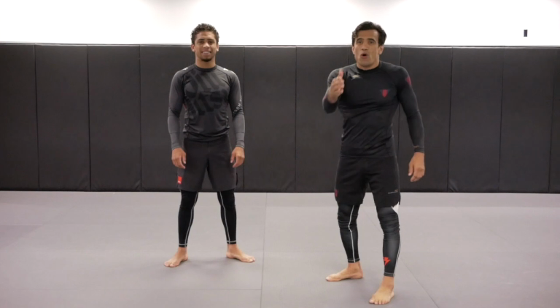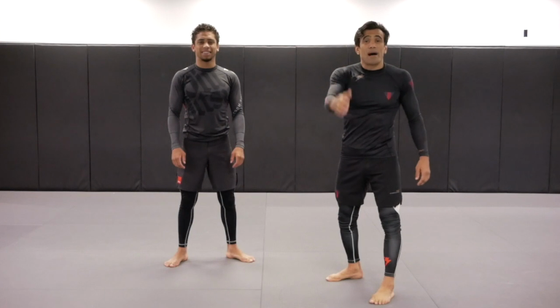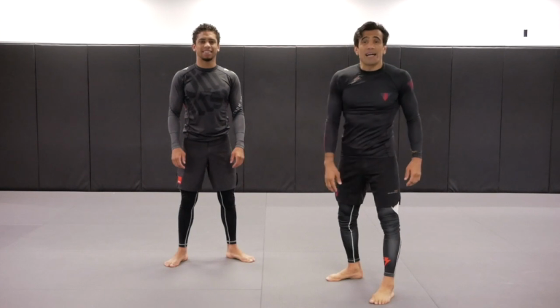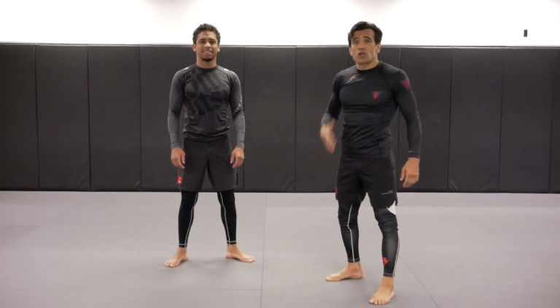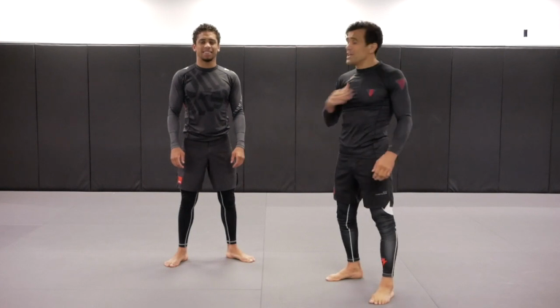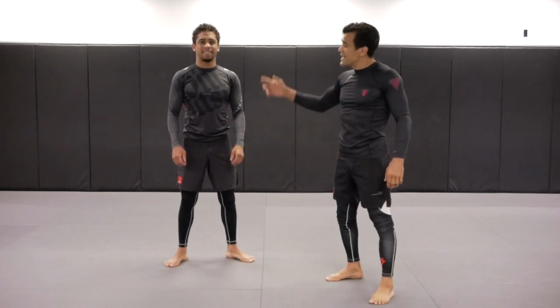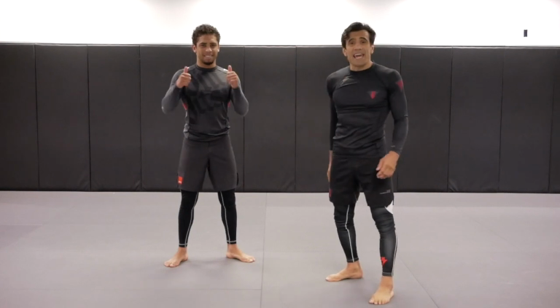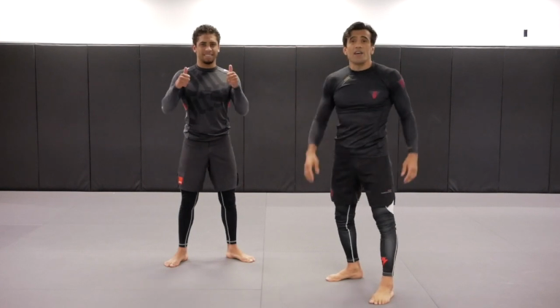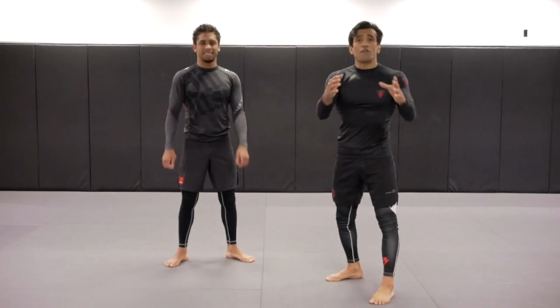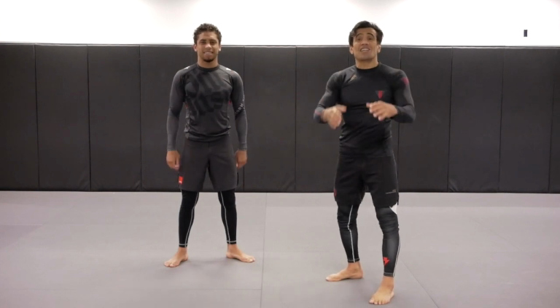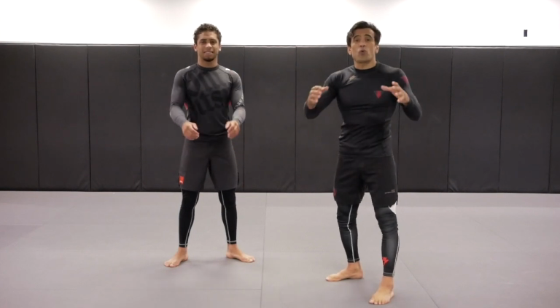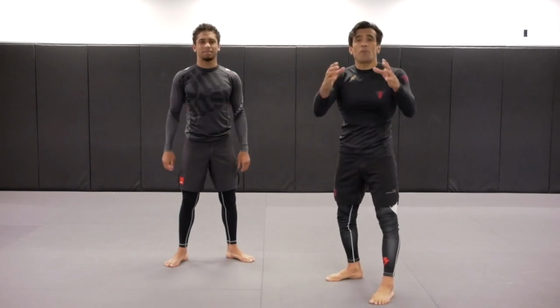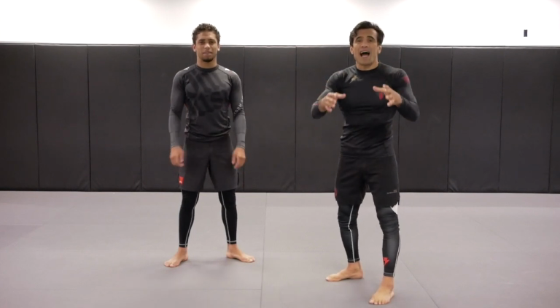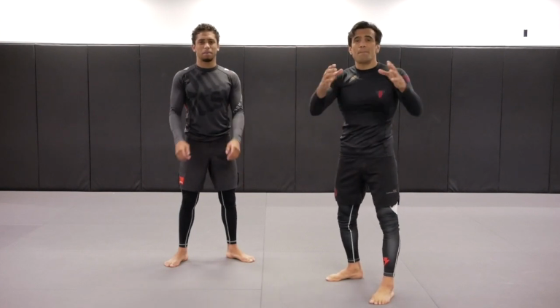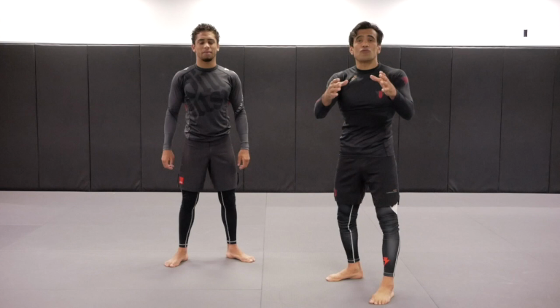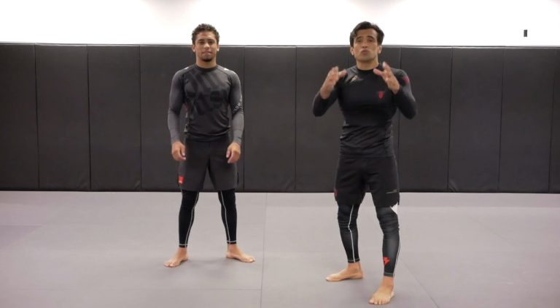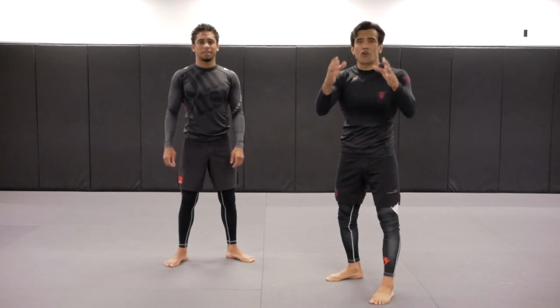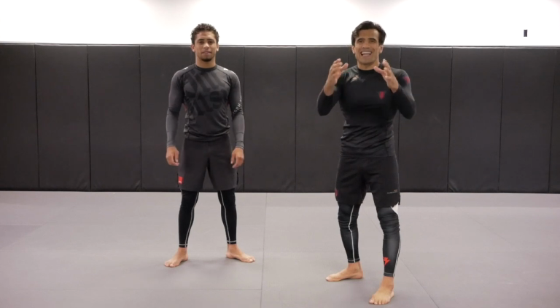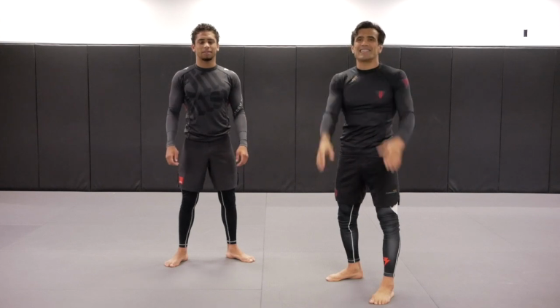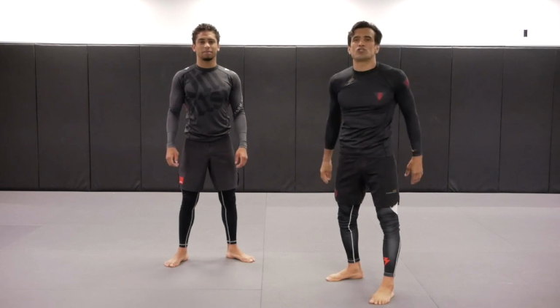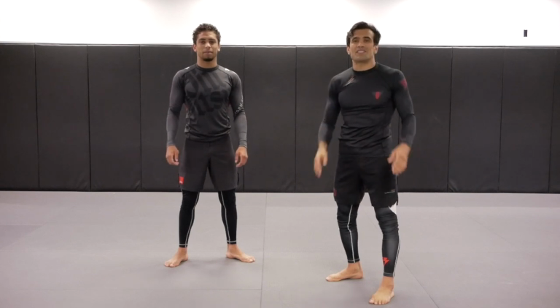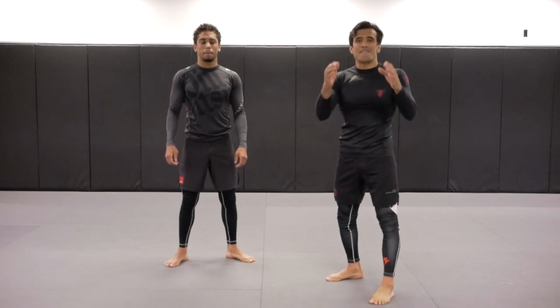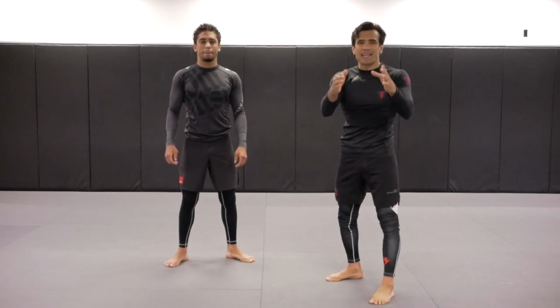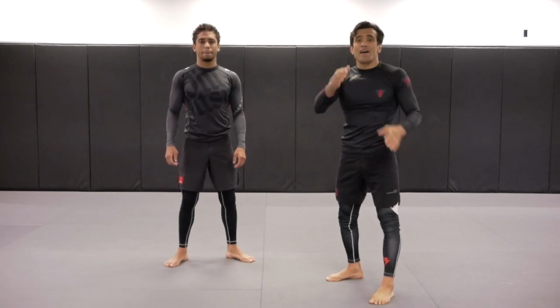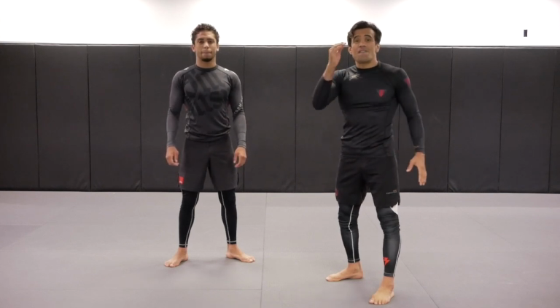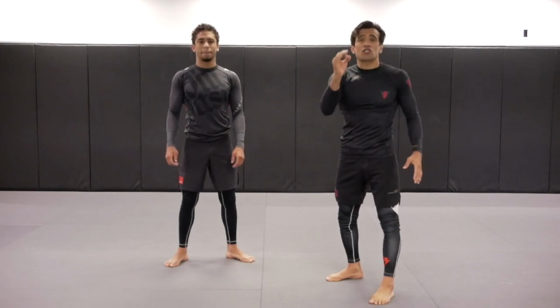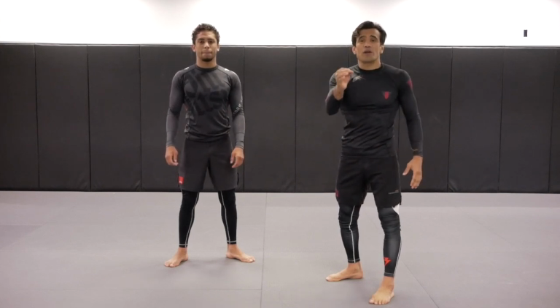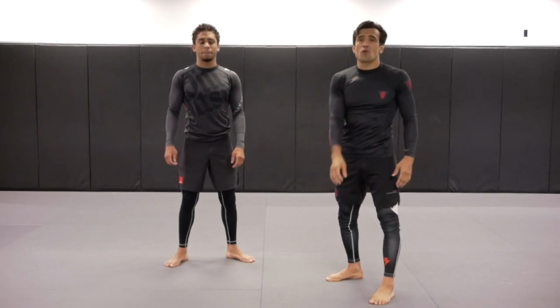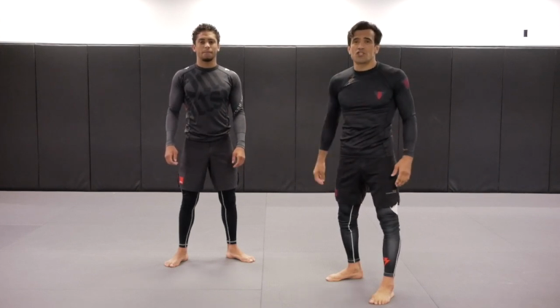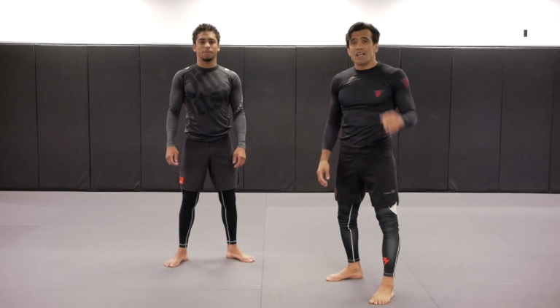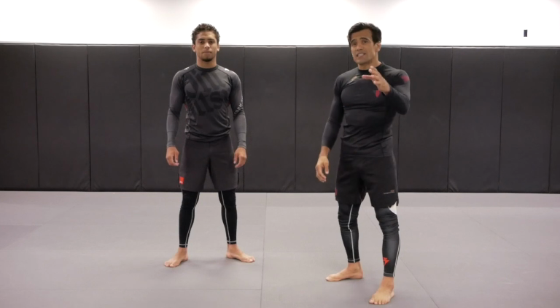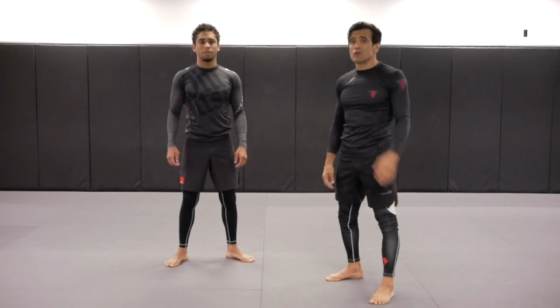What's up you guys, Cobrinha, Kennedy — for the first time we're going to break down Fabricio Verdun vs Alexander Gustafs fight. First round submission, check this out!